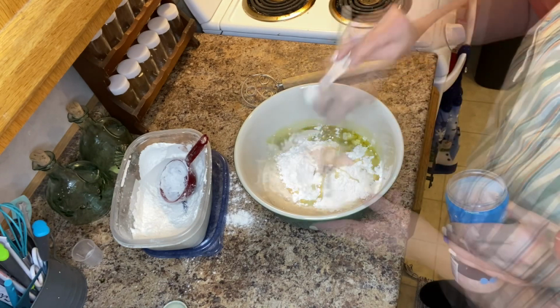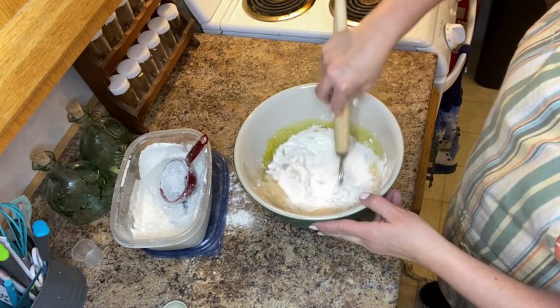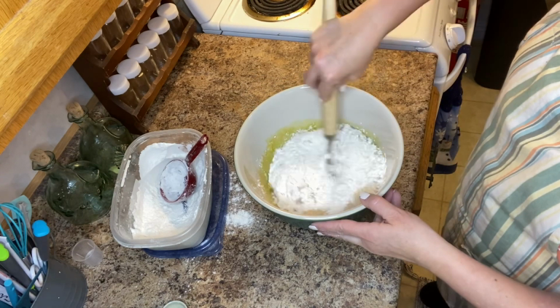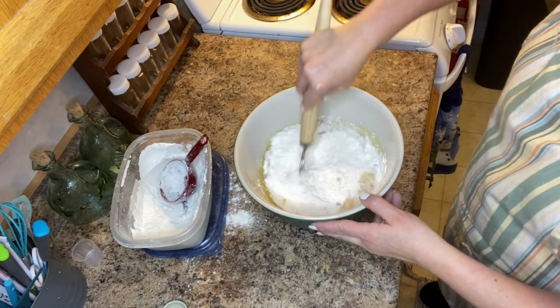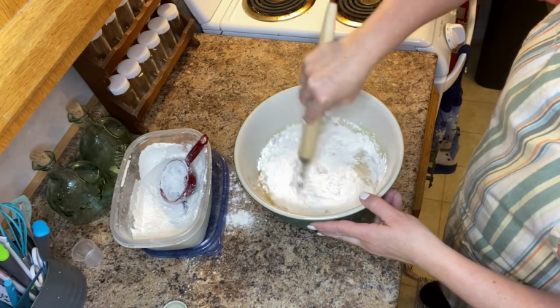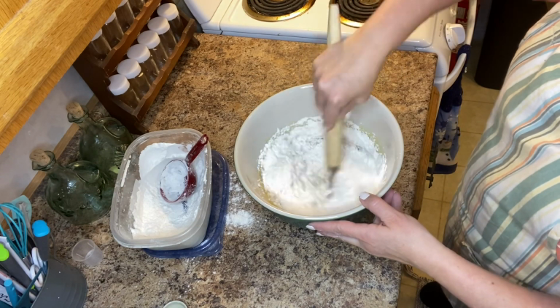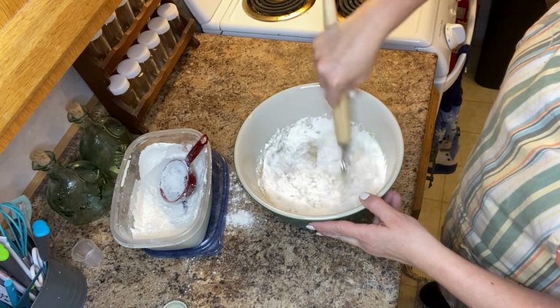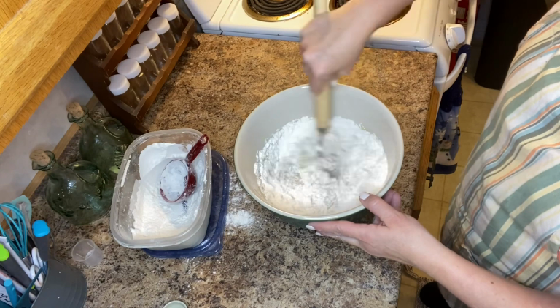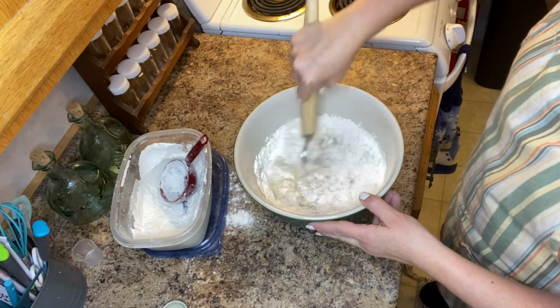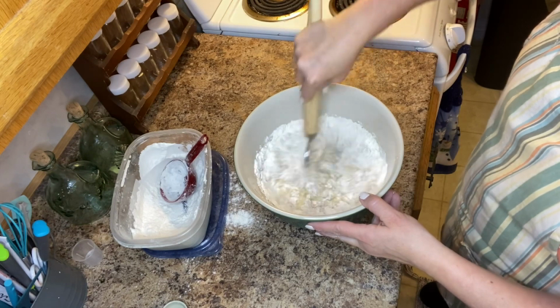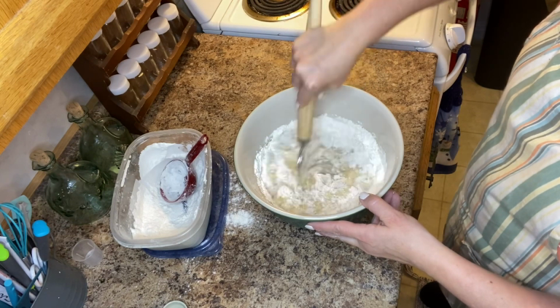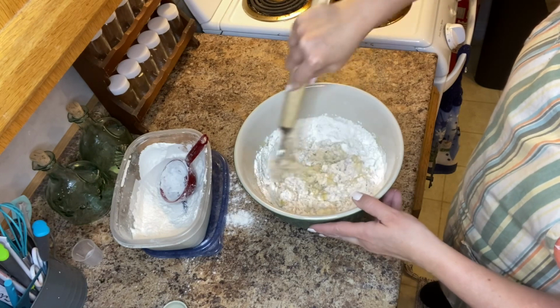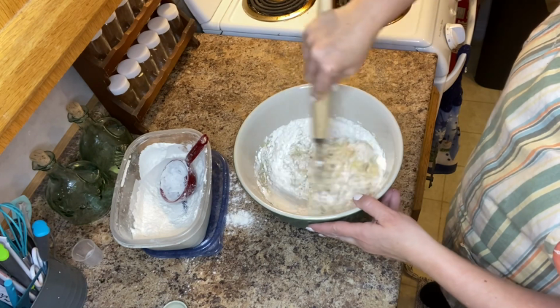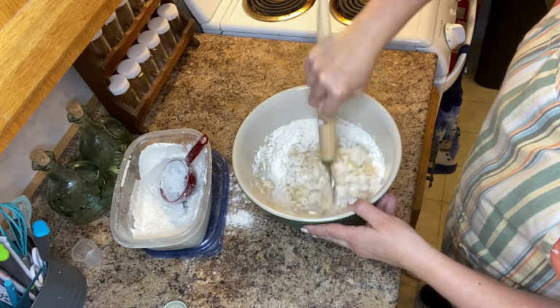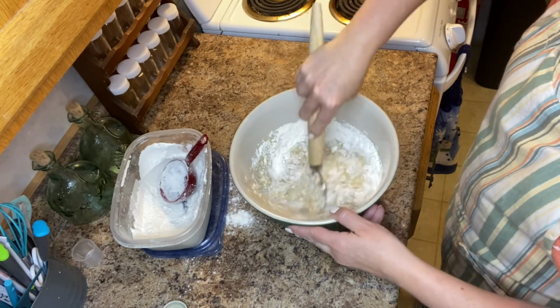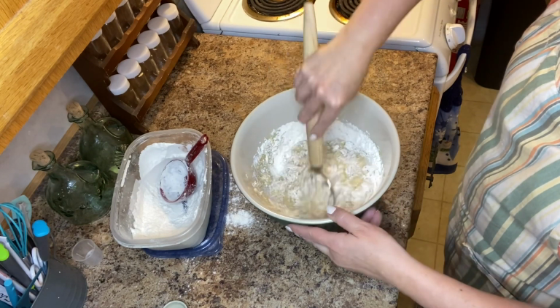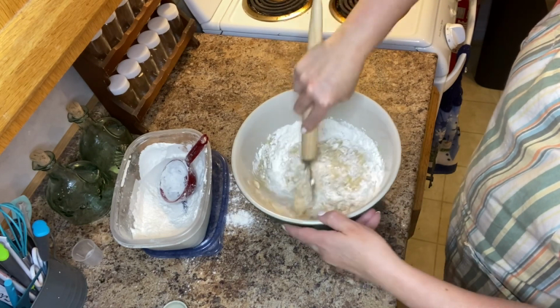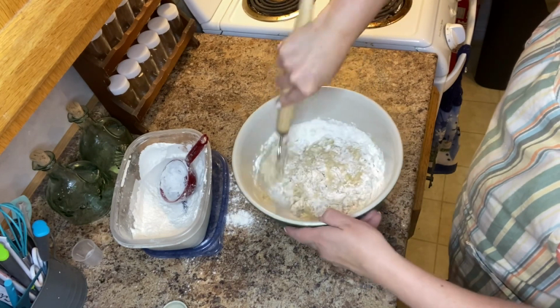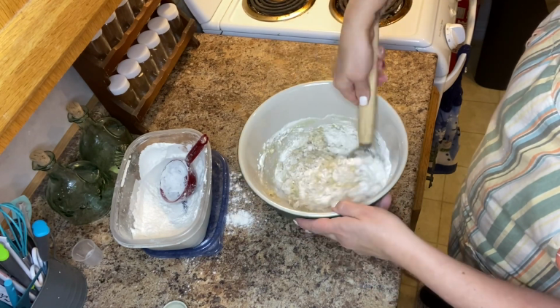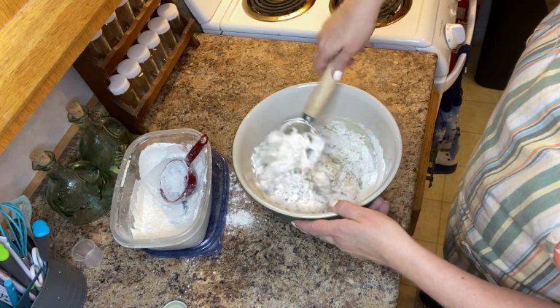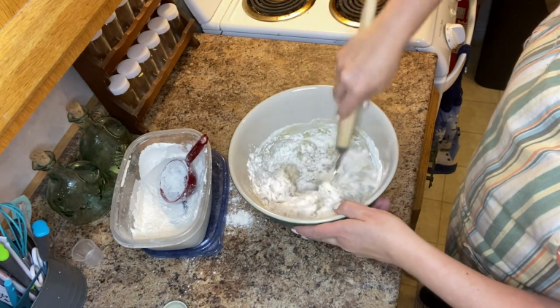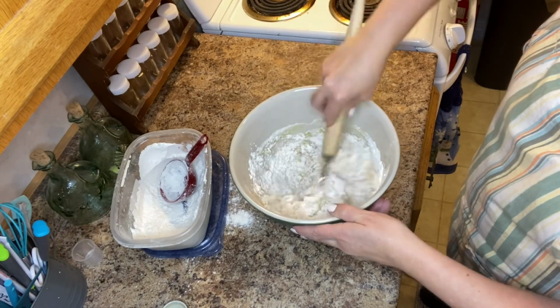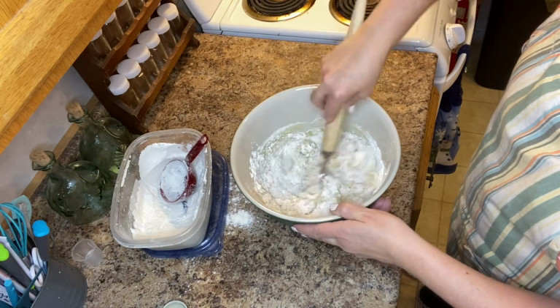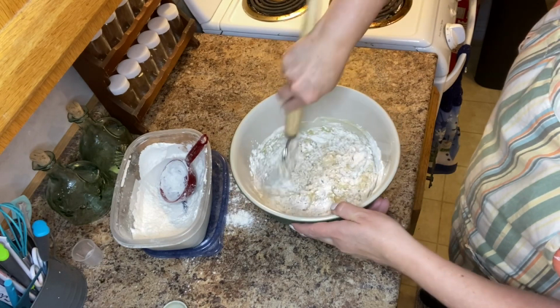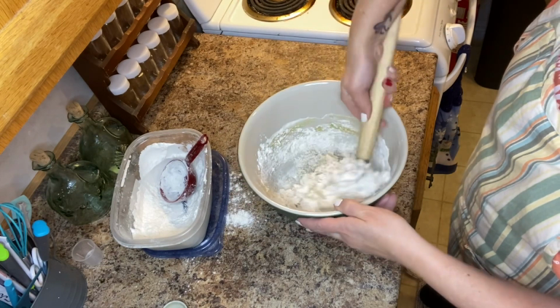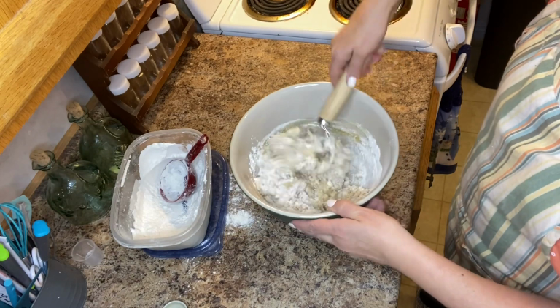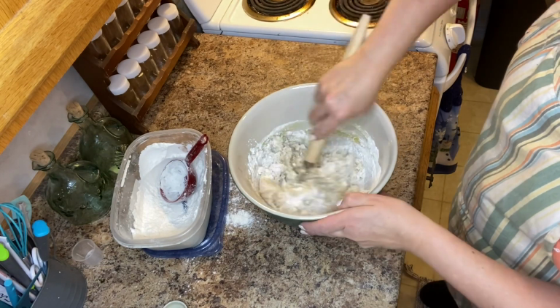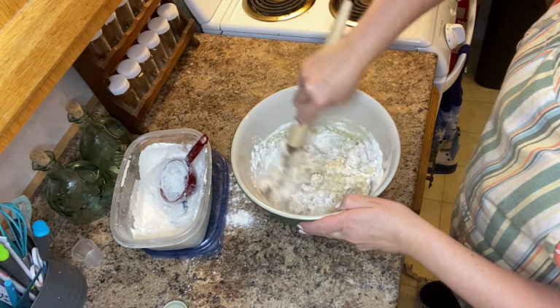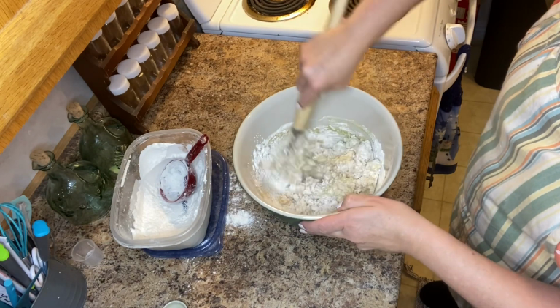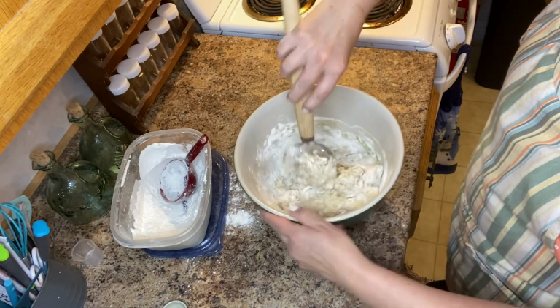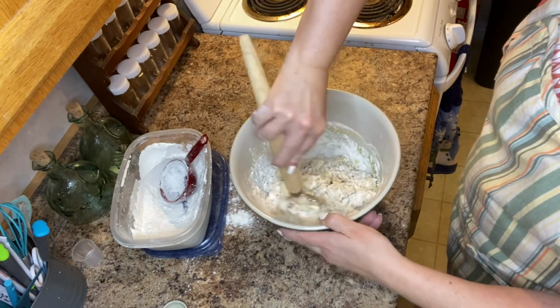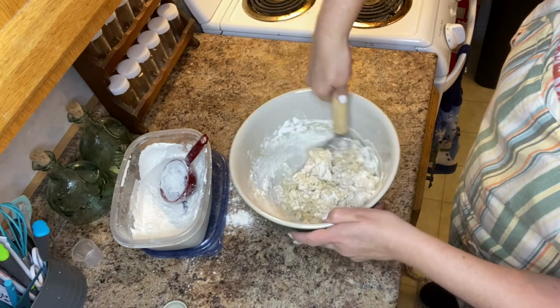Once I've added the salt, I'm going to take my dough hook and combine the ingredients really well. At the end I will then add two egg whites. Be sure to save your egg yolks so that you can use them as an egg wash for your bread.